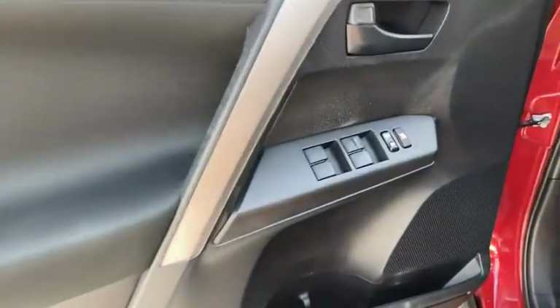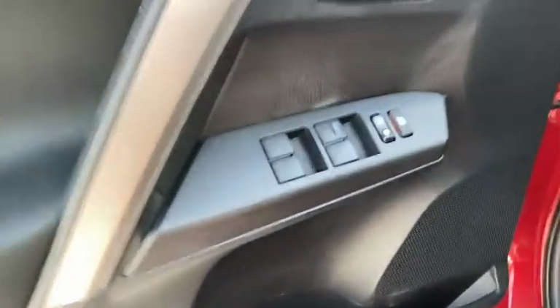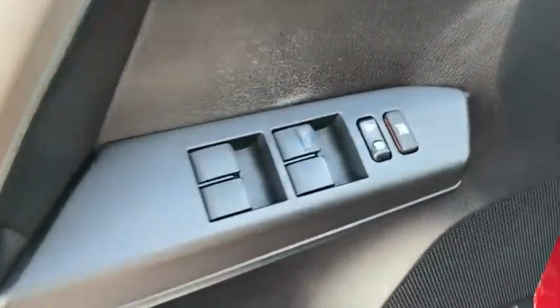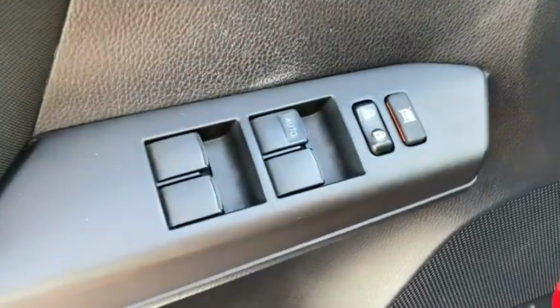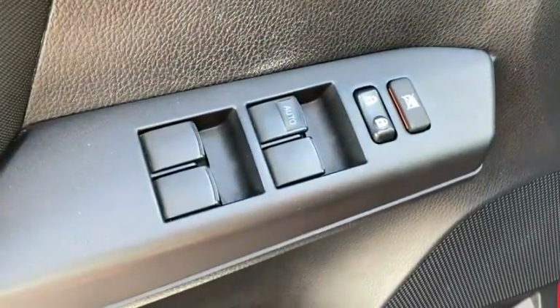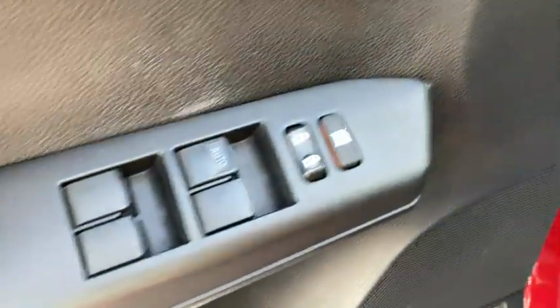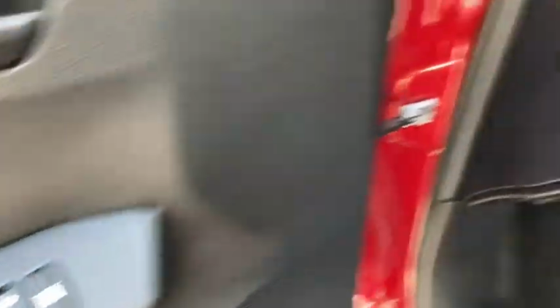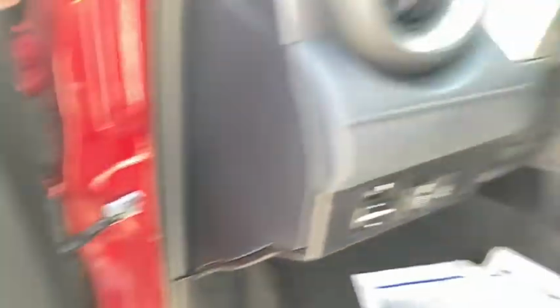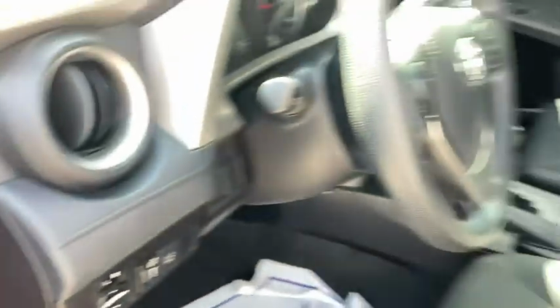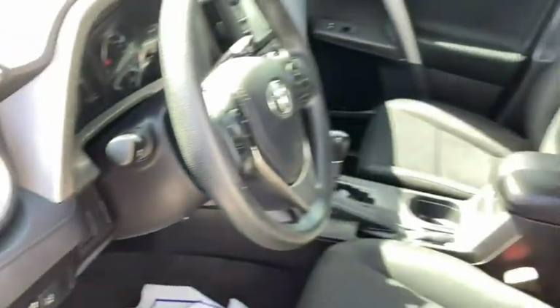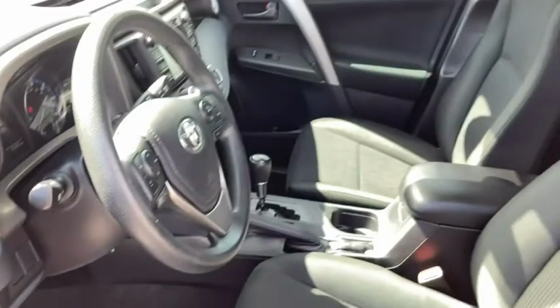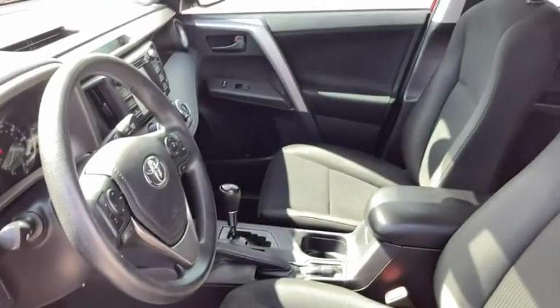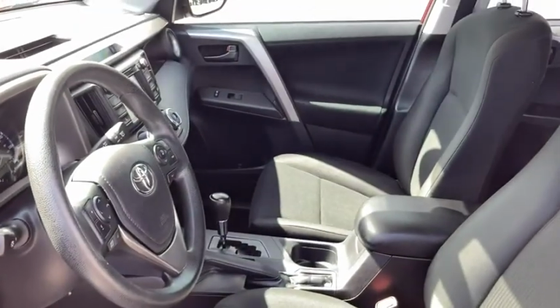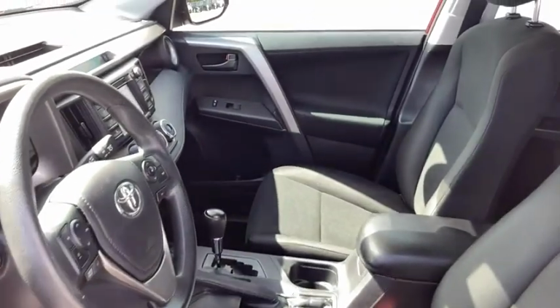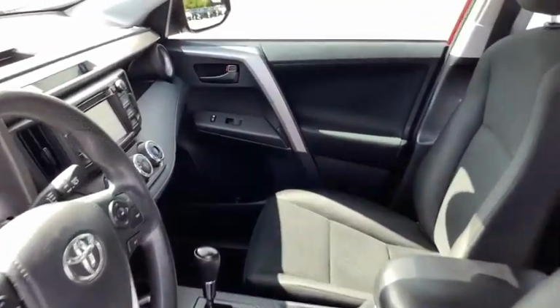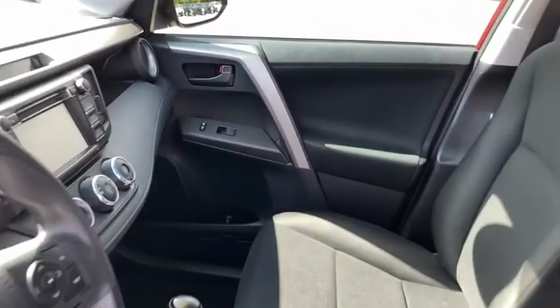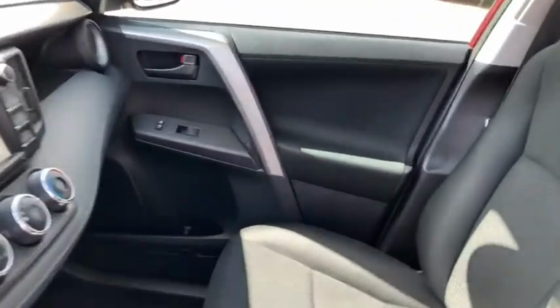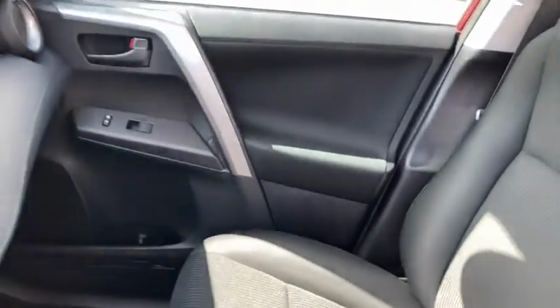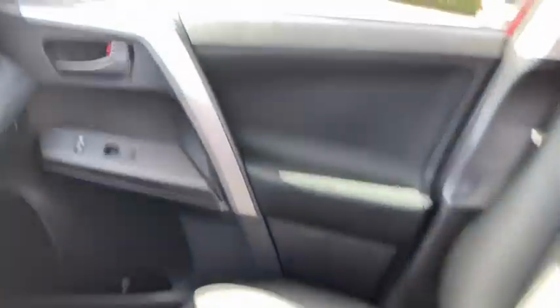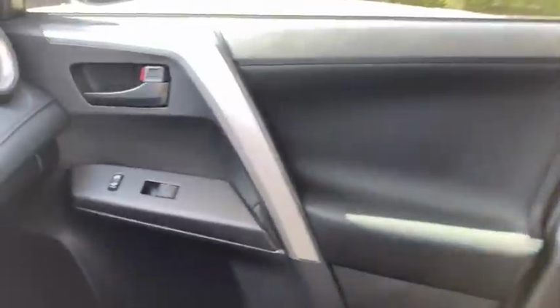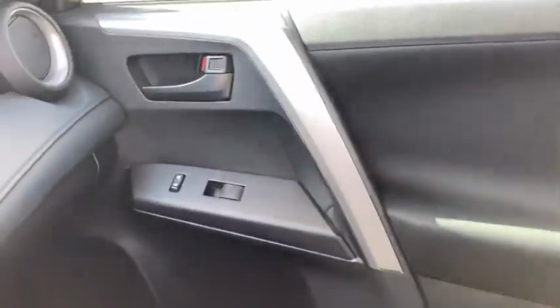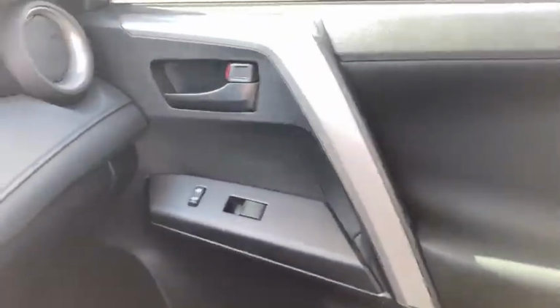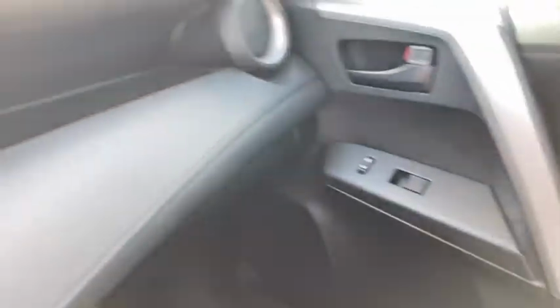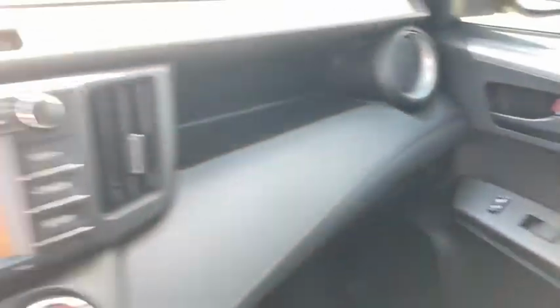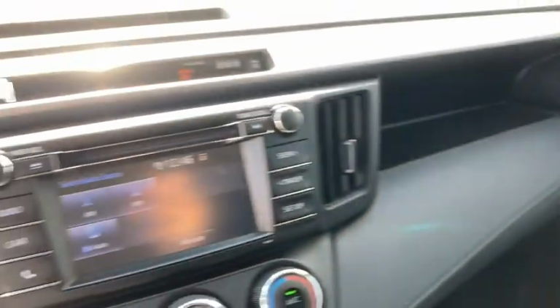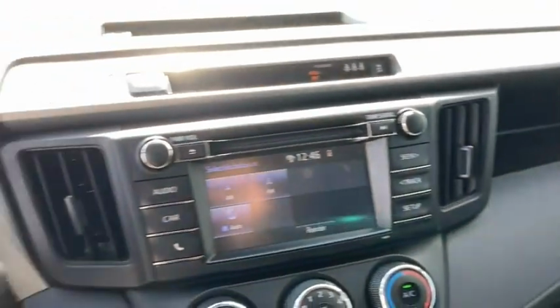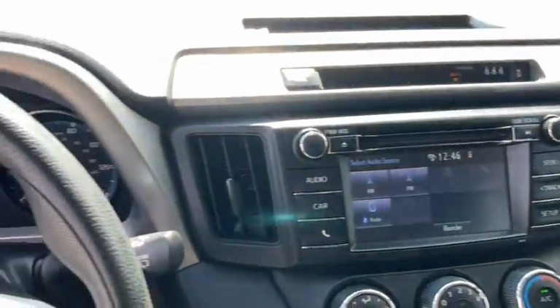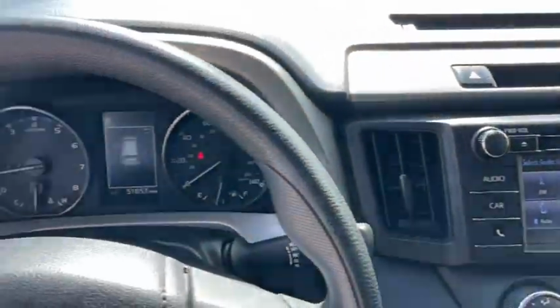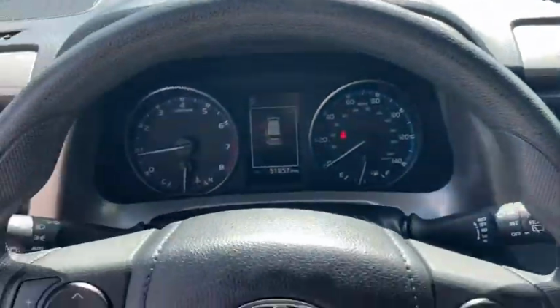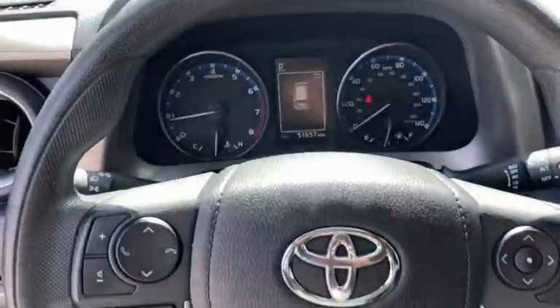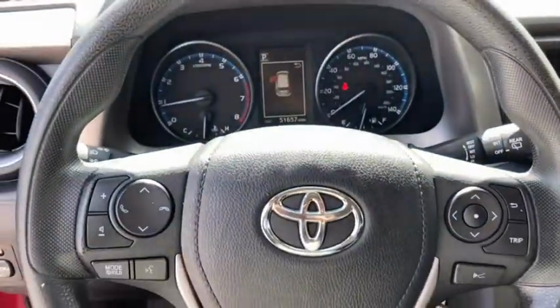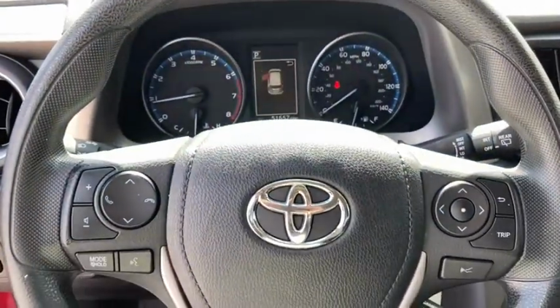dual airbags, power steering, four-wheel disc brakes, trip computer, CD player, electronic stability control, rear window defroster, power windows, overhead console.